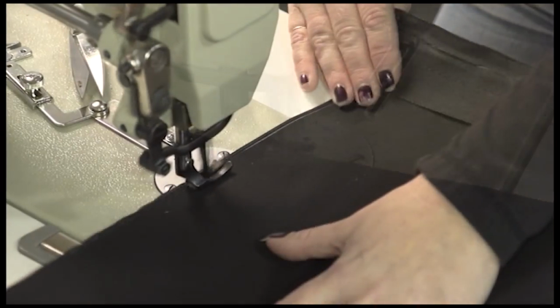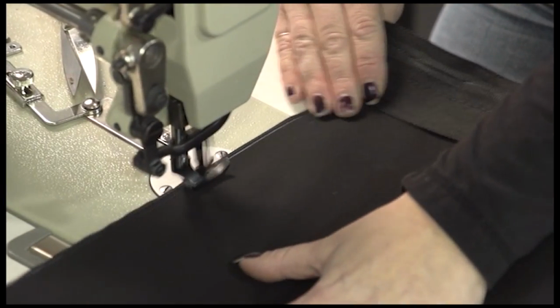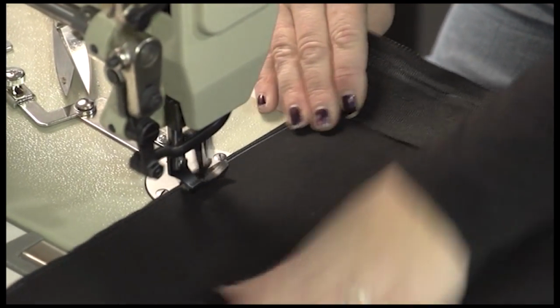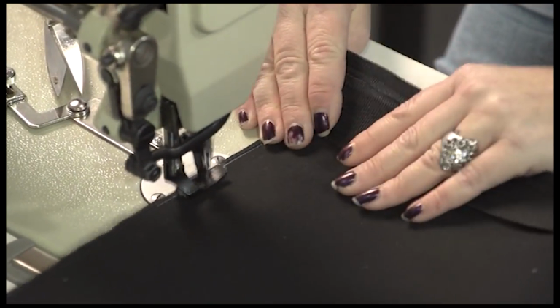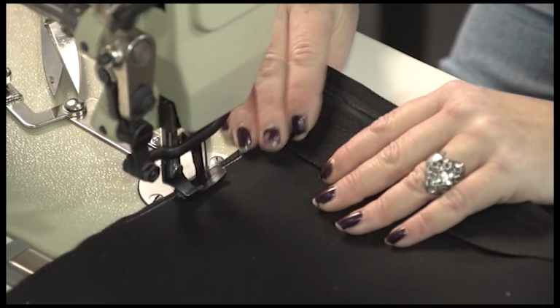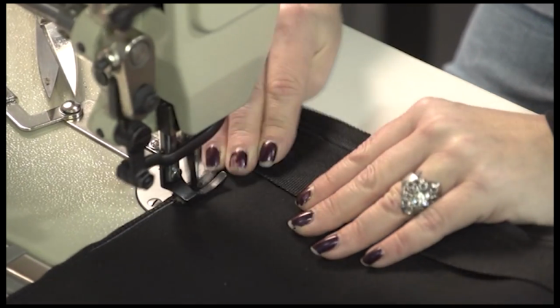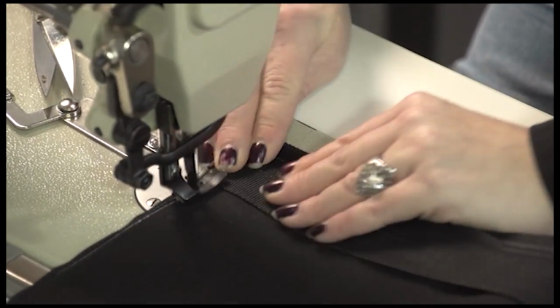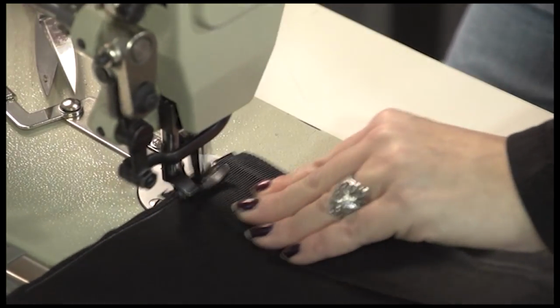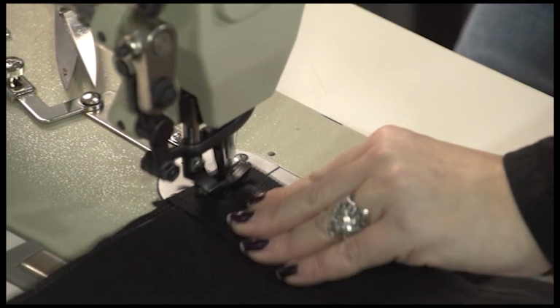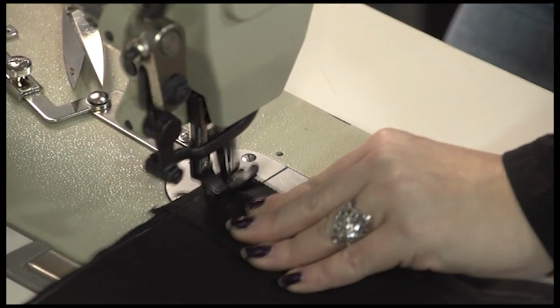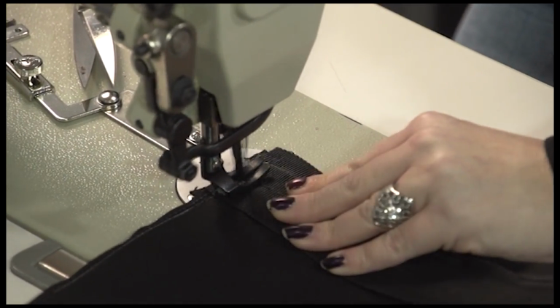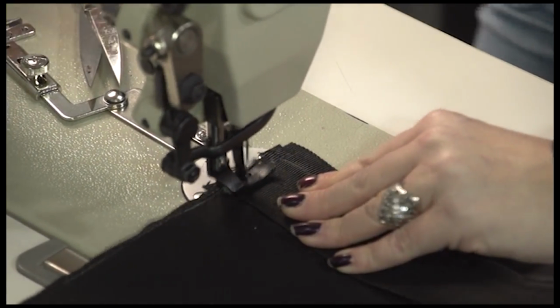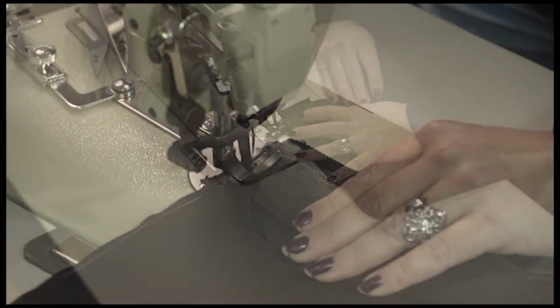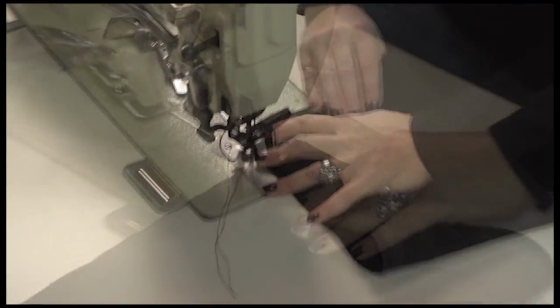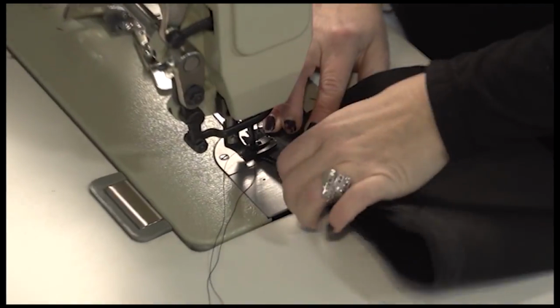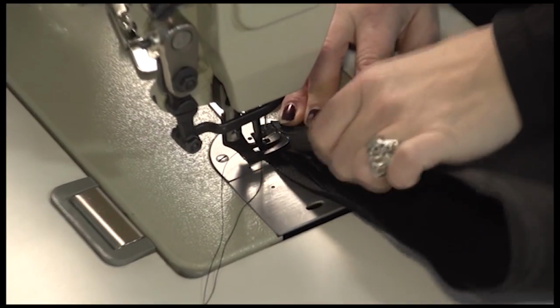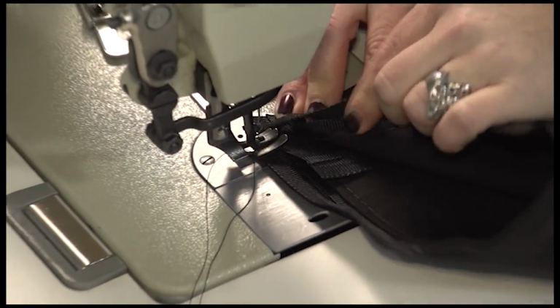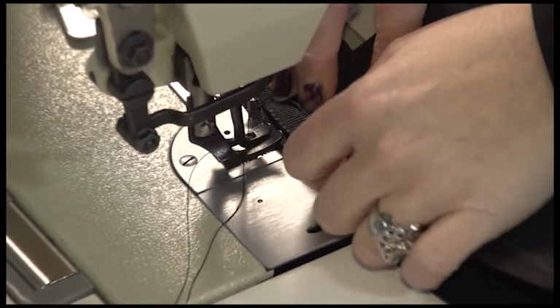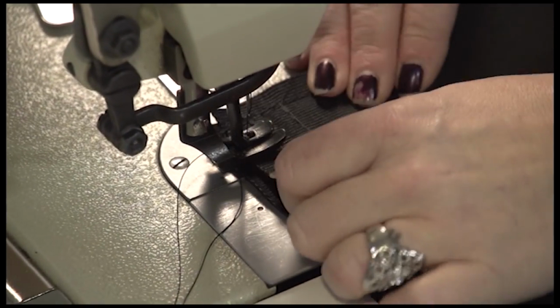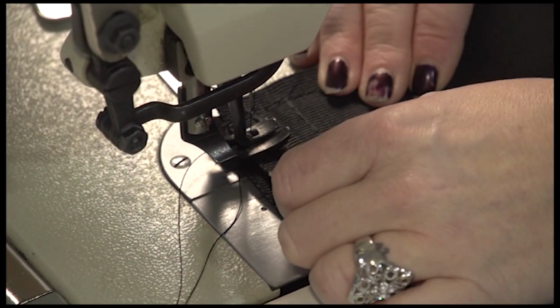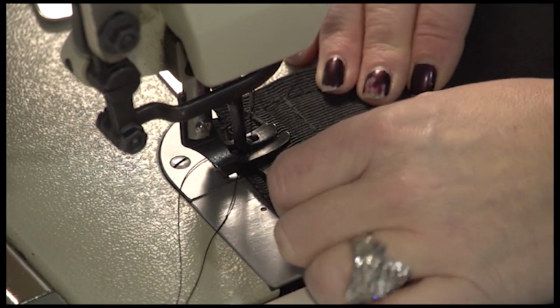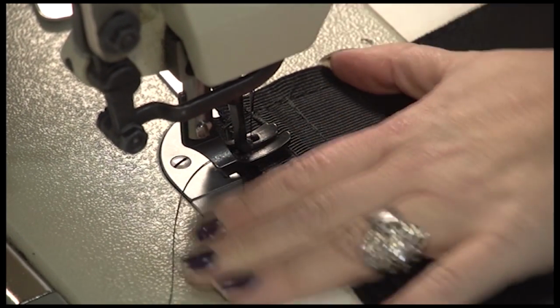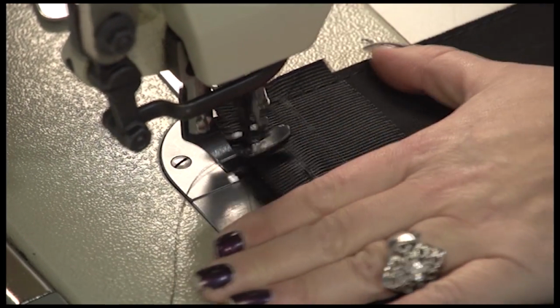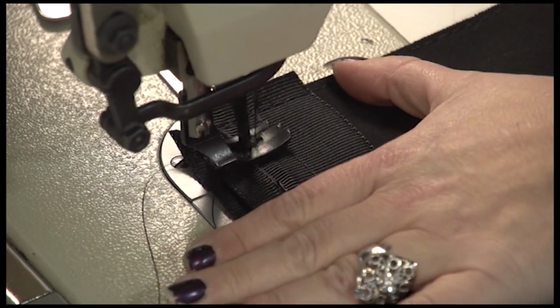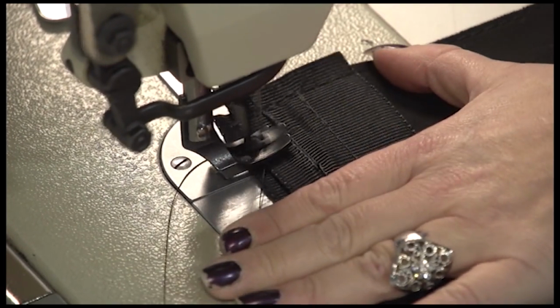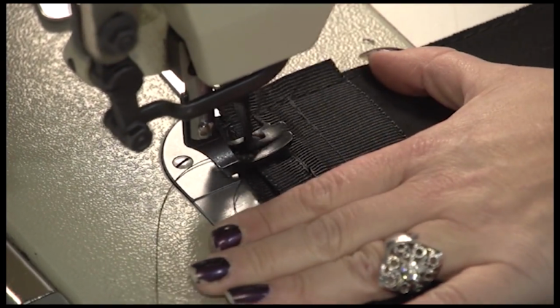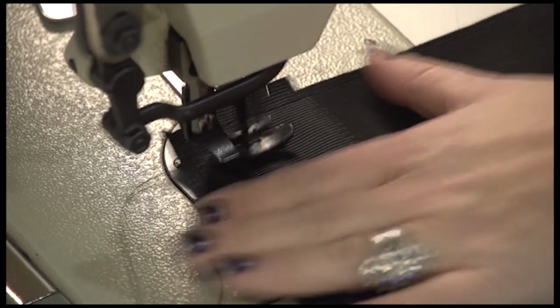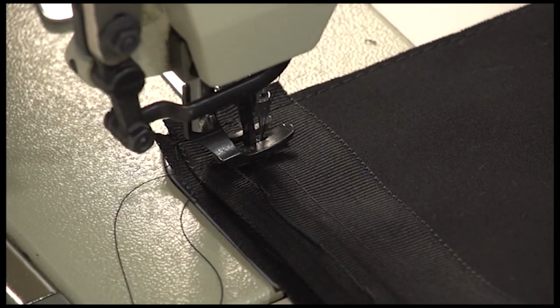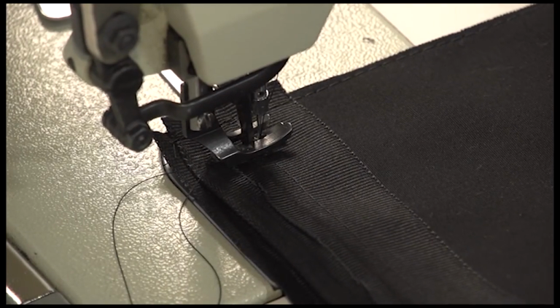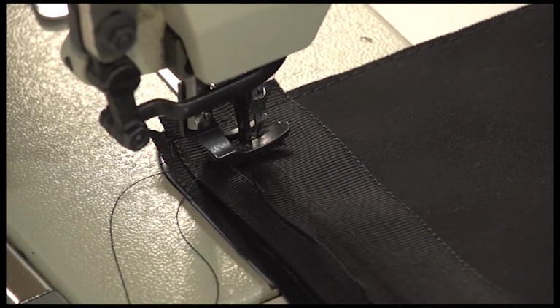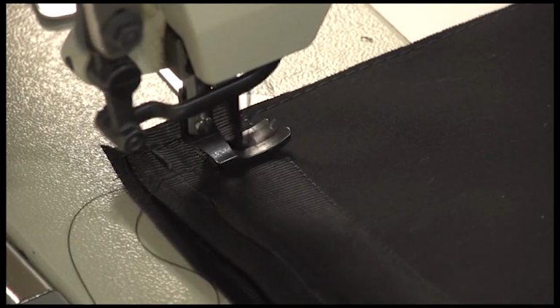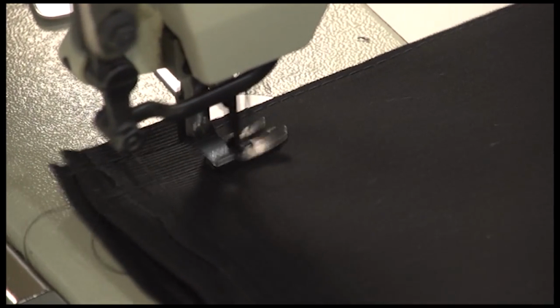We'll sew very close to the raw edge first, then make a second row of stitches a little bit further in — about 1/4 inch away from that first stitch. Be sure that you do not sew on top of the openings of the Easy Lace Supreme.